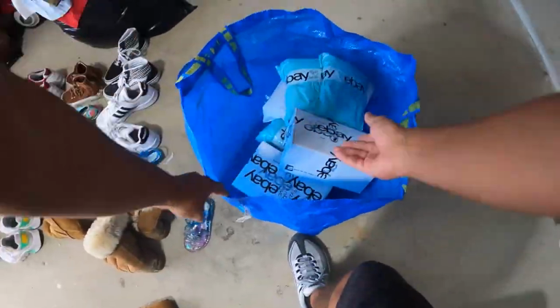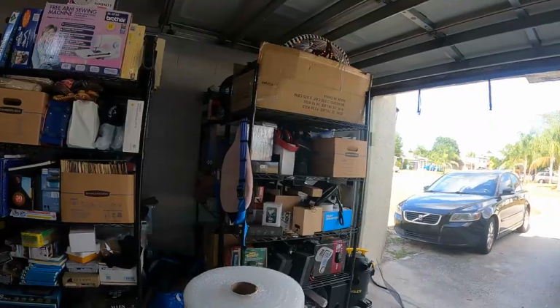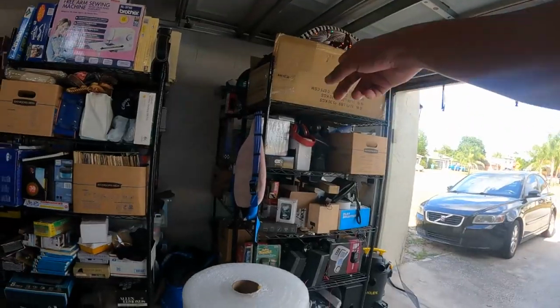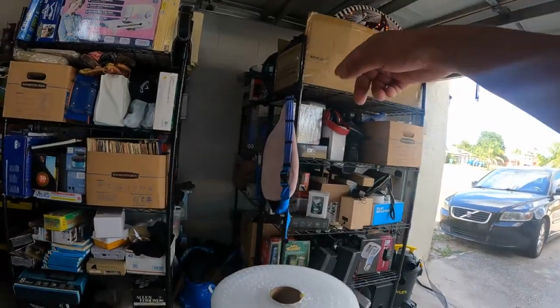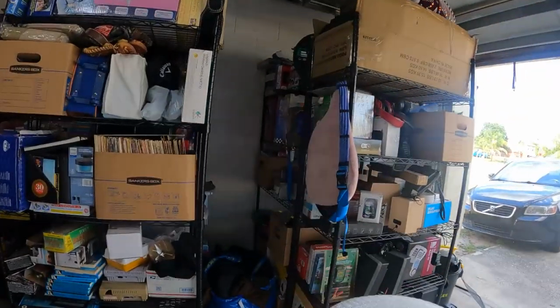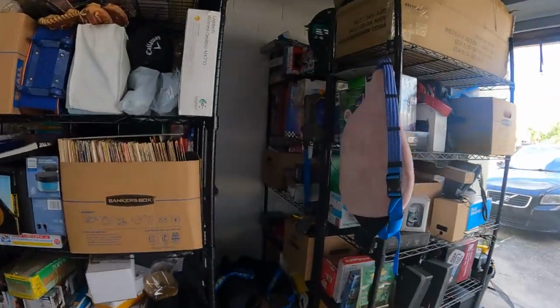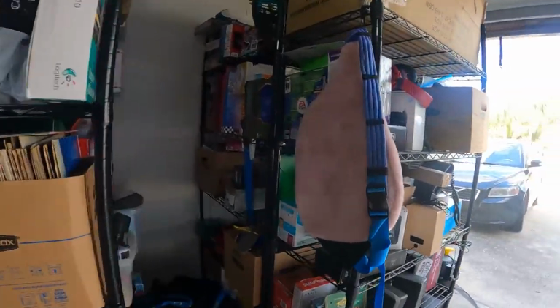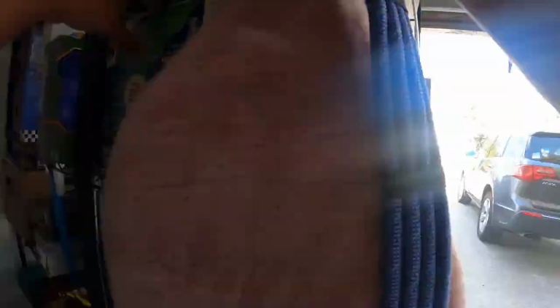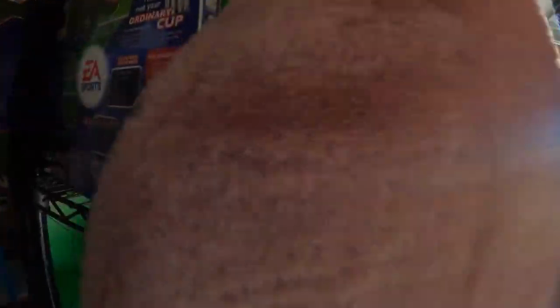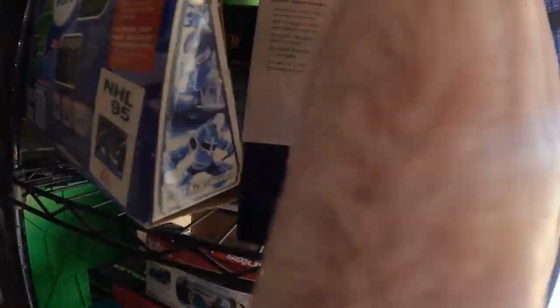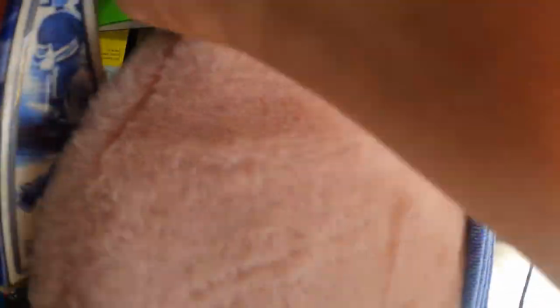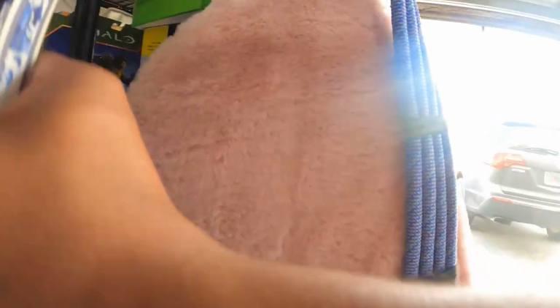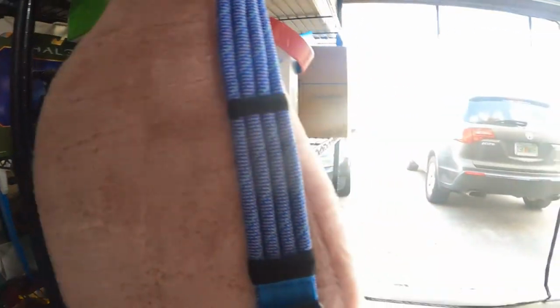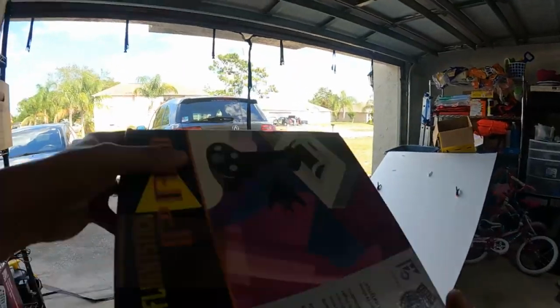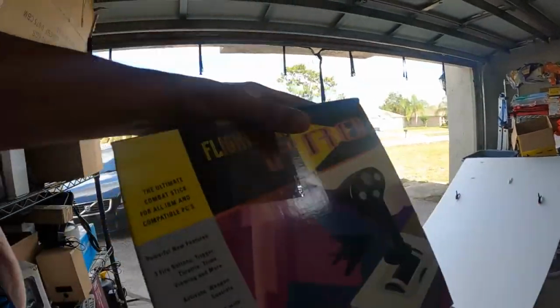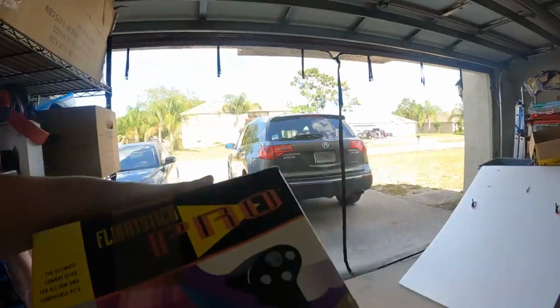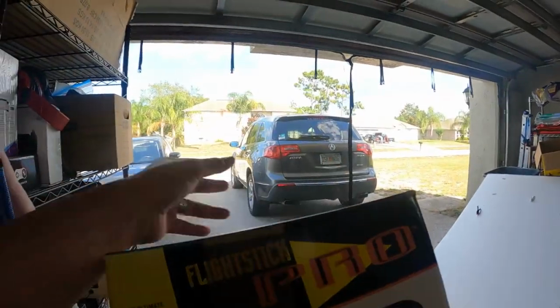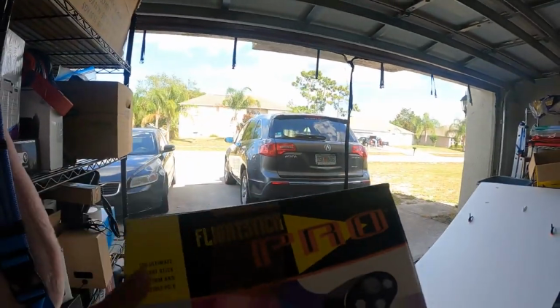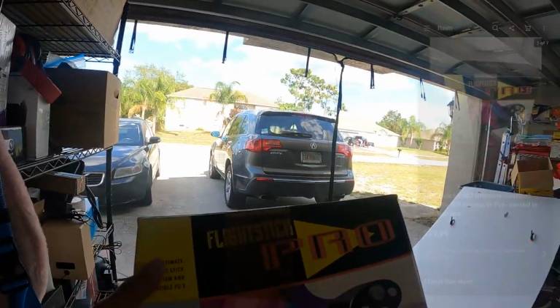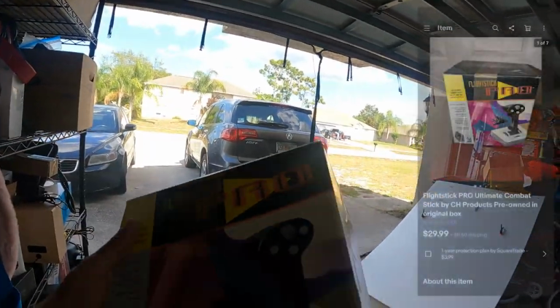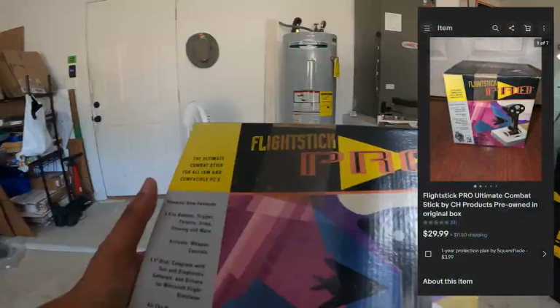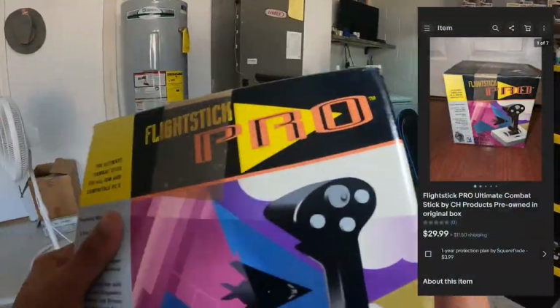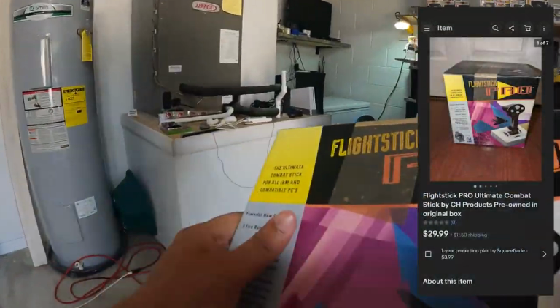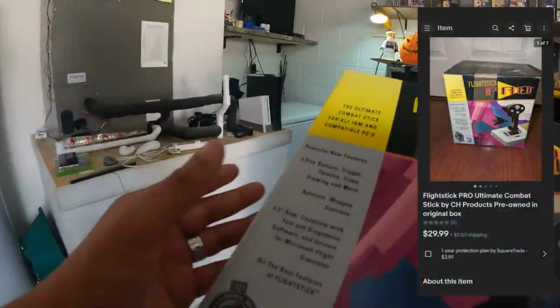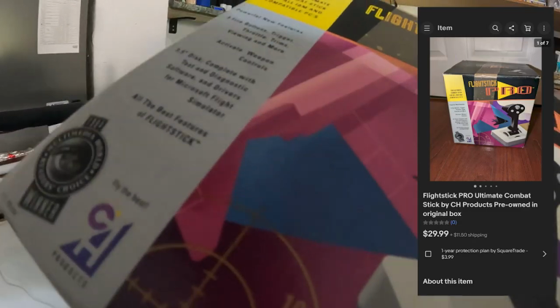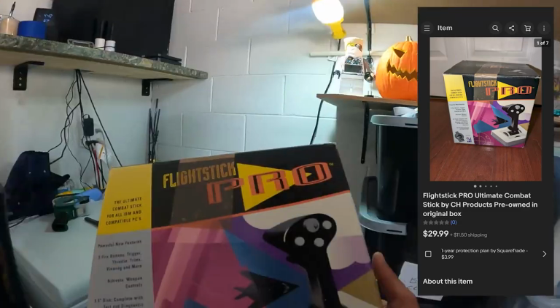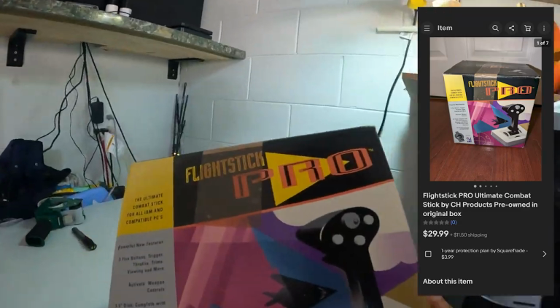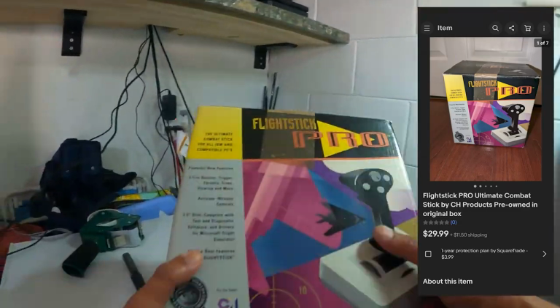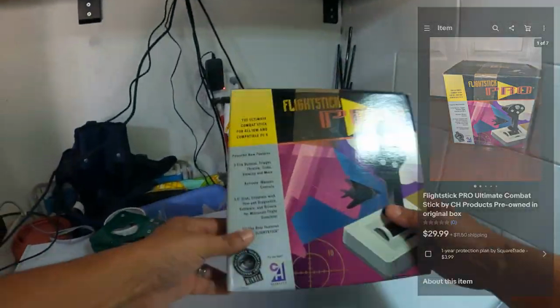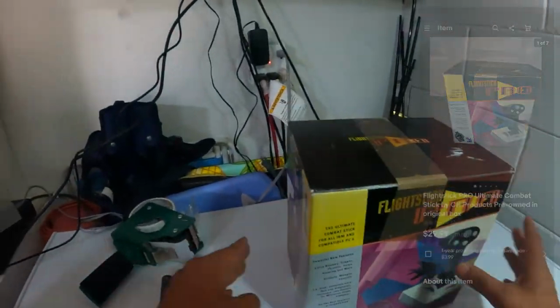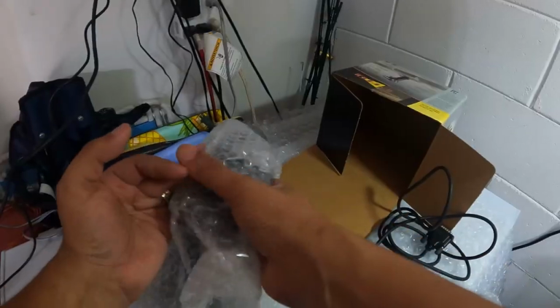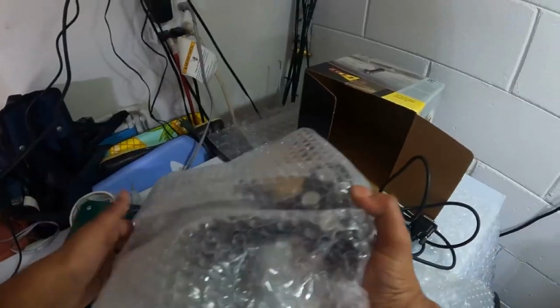Our next thing that sold is in E2 and it's gonna be this flight stick pro, sold for $29.99 plus $11.50 shipping.